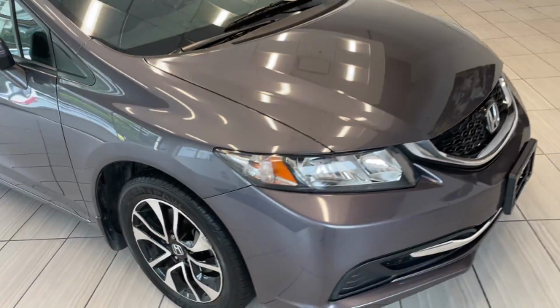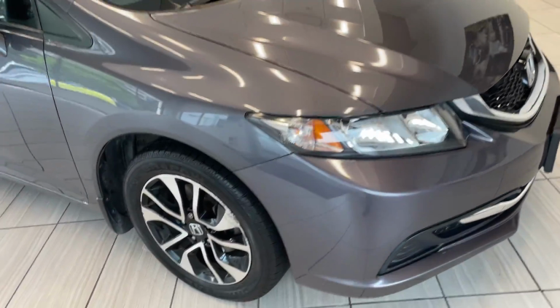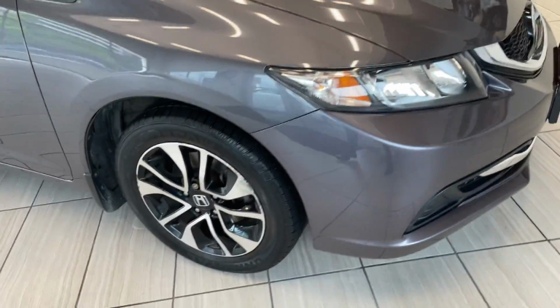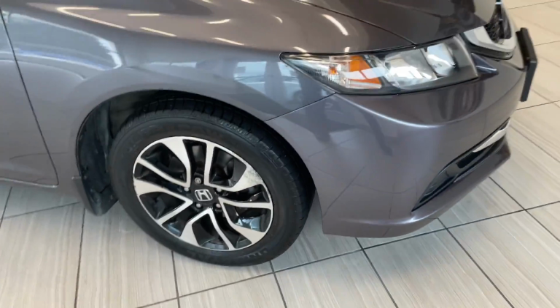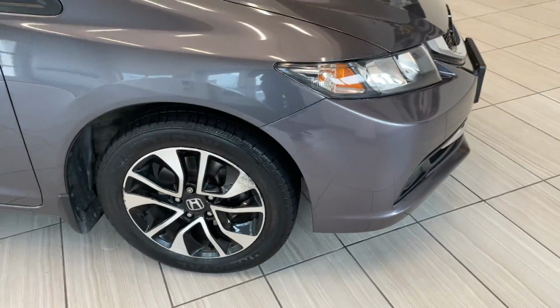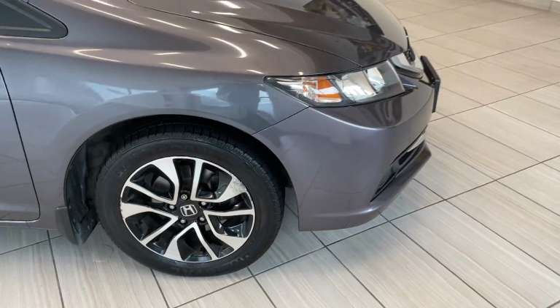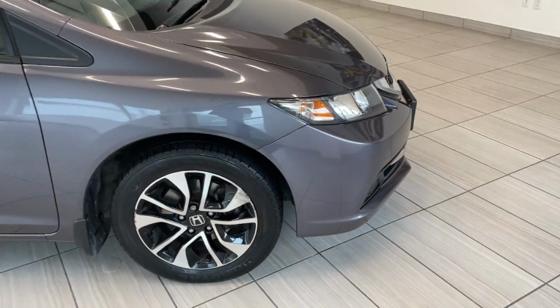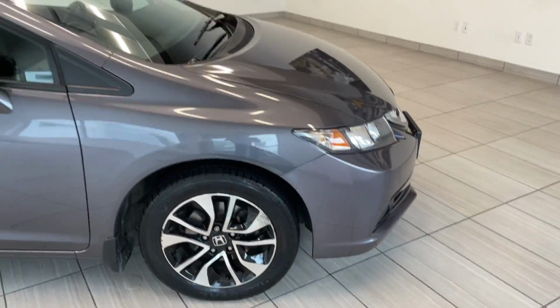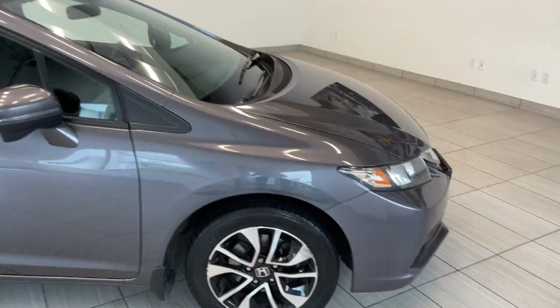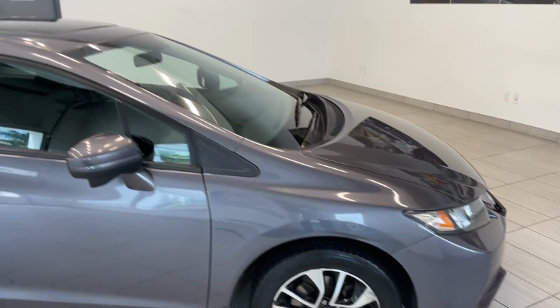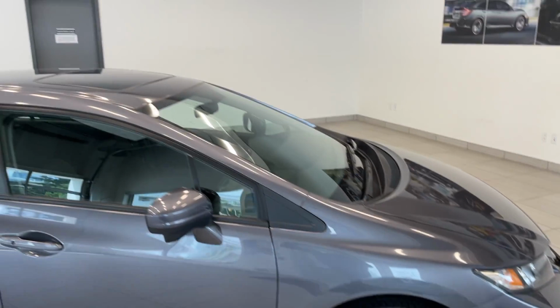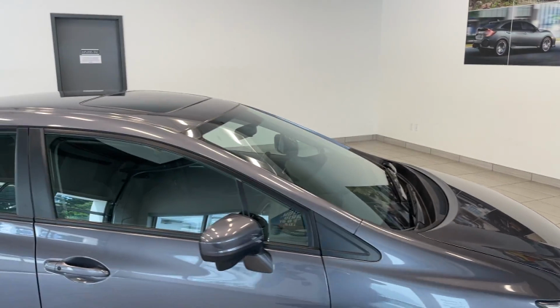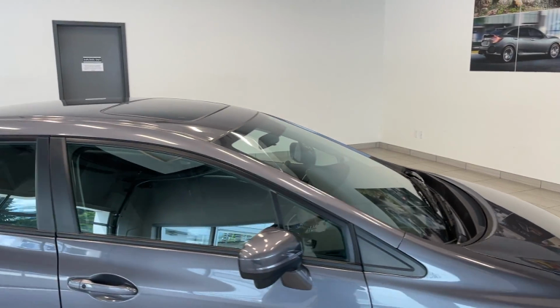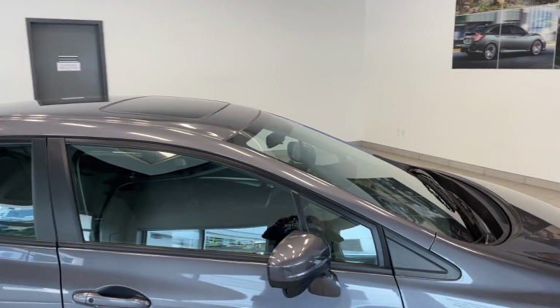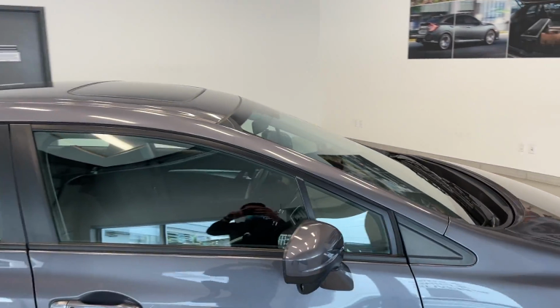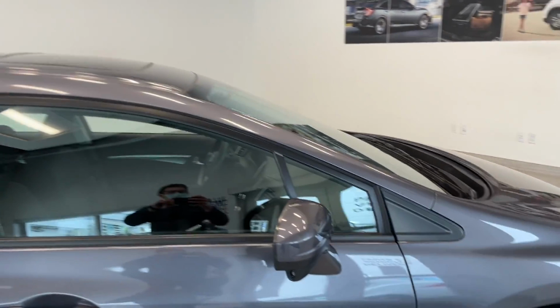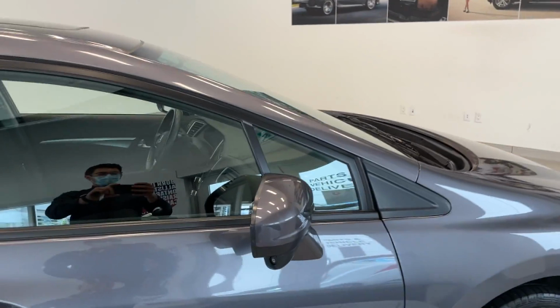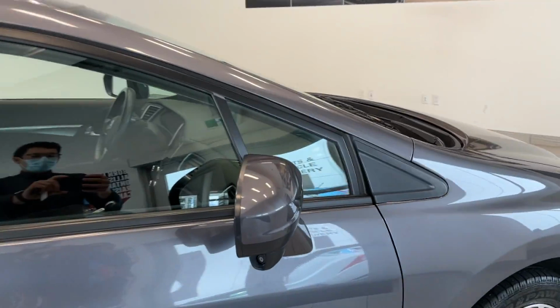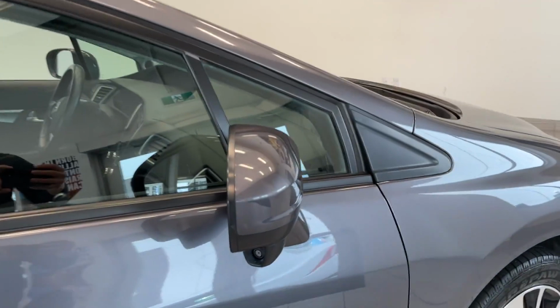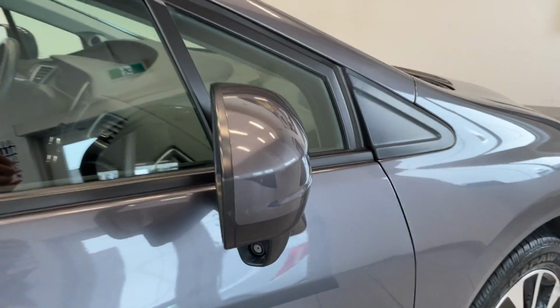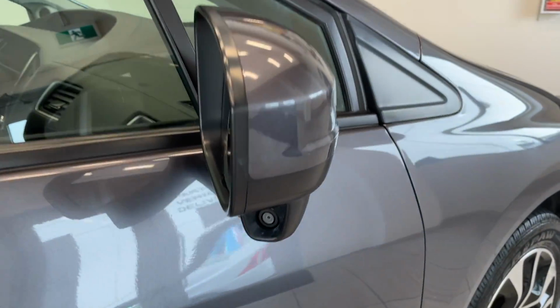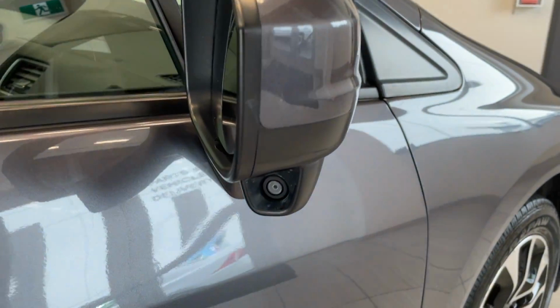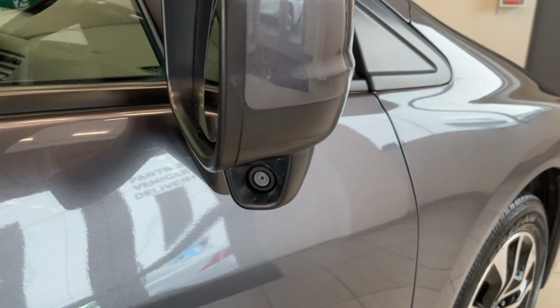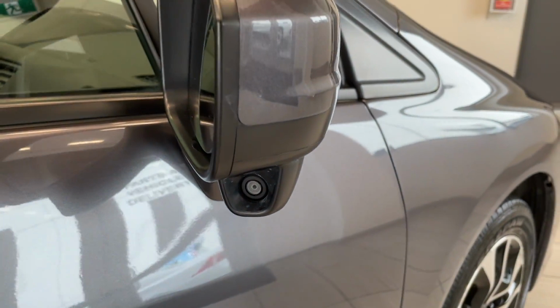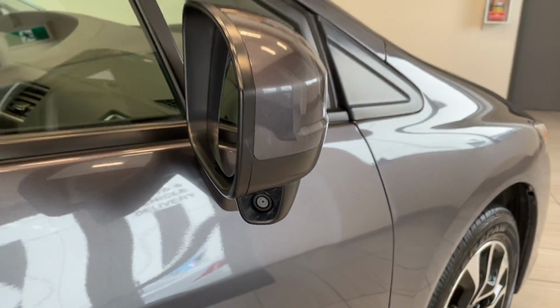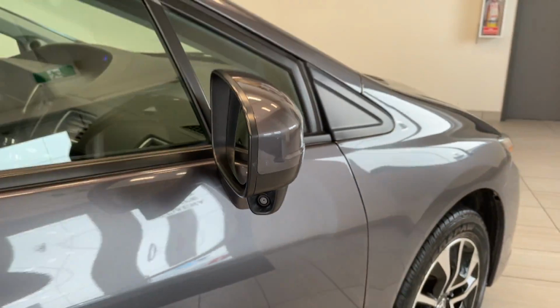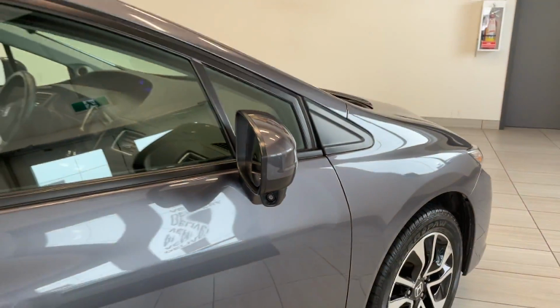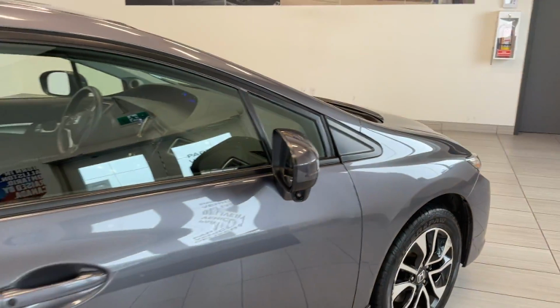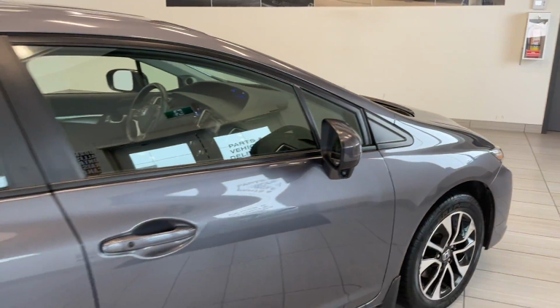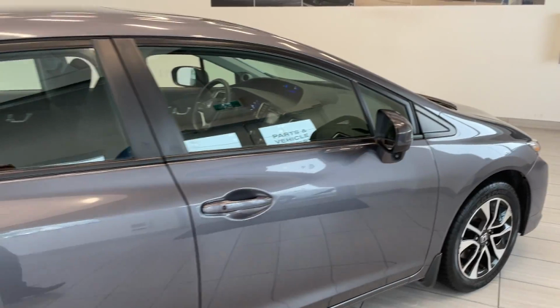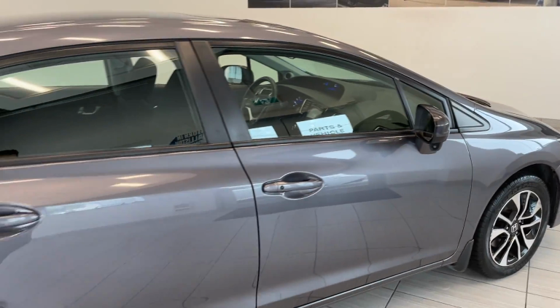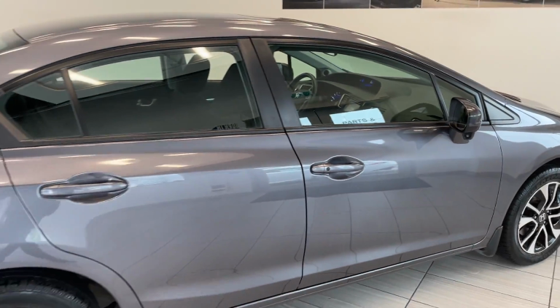As you can see, the EX comes with those nice alloys, a sunroof up on top, and right there — Honda Lane Watch. It's going to help you see what's in your blind spot.